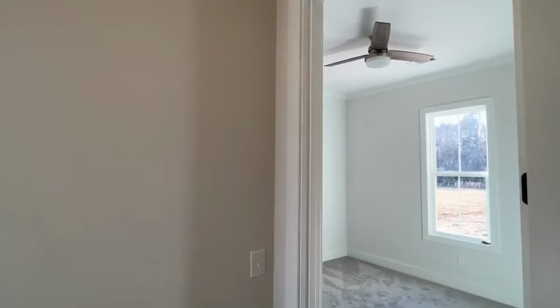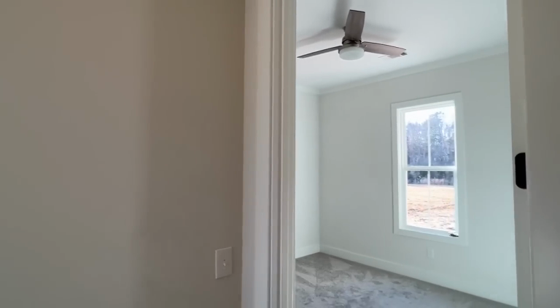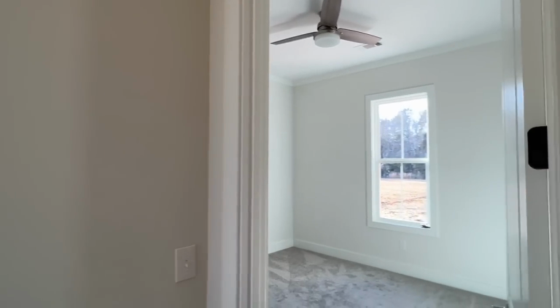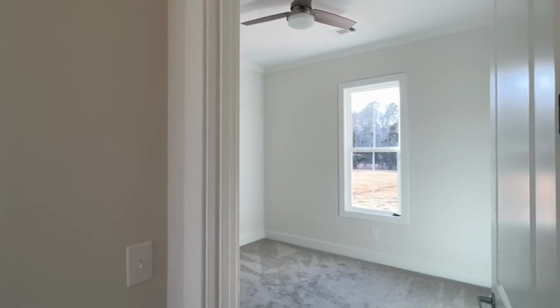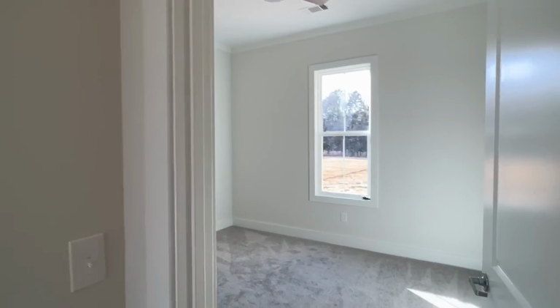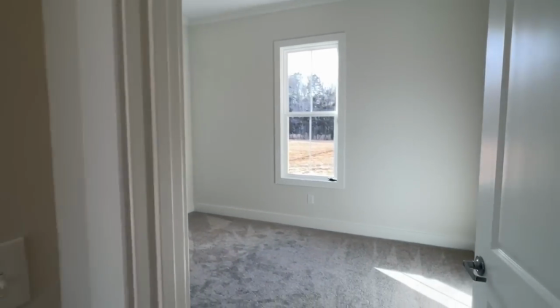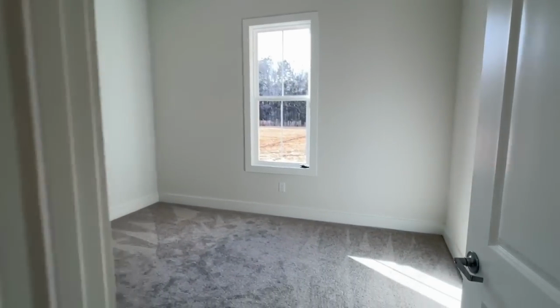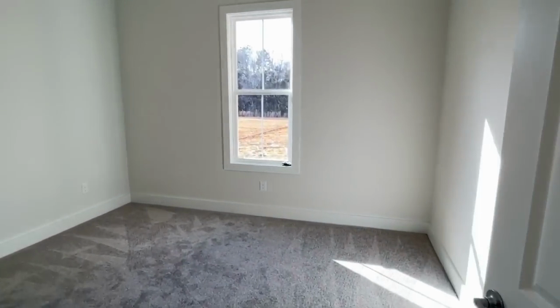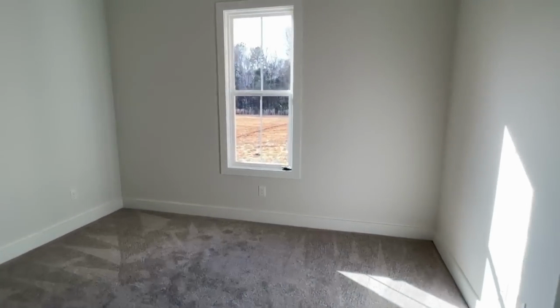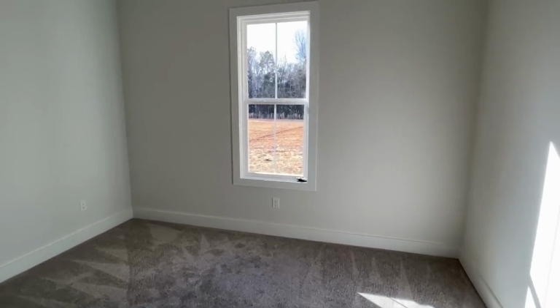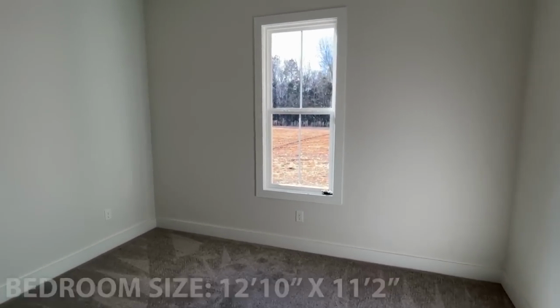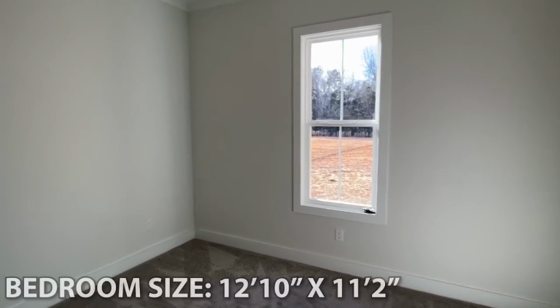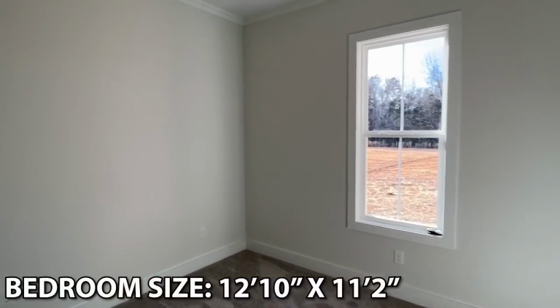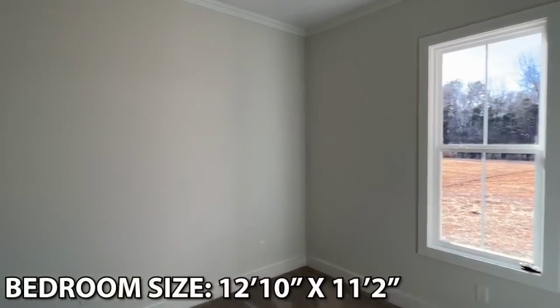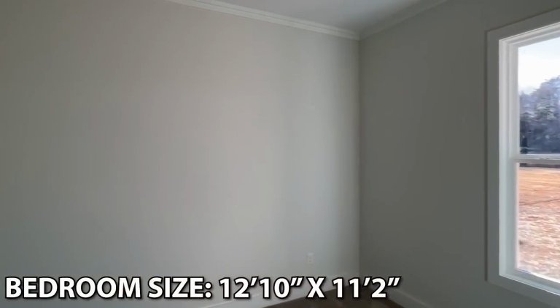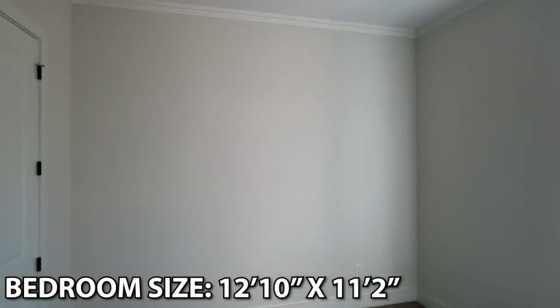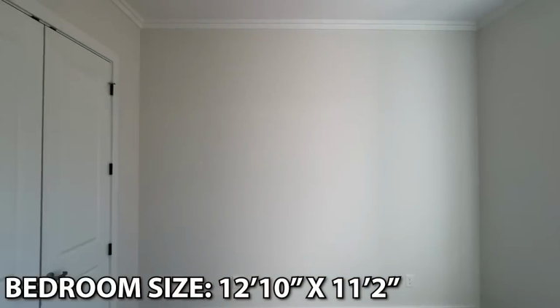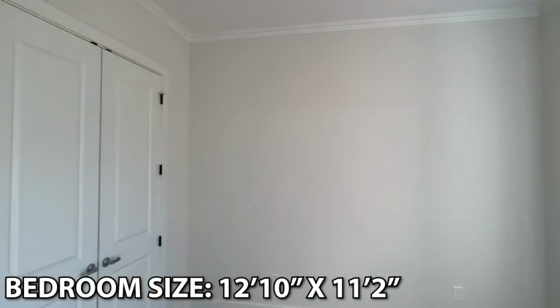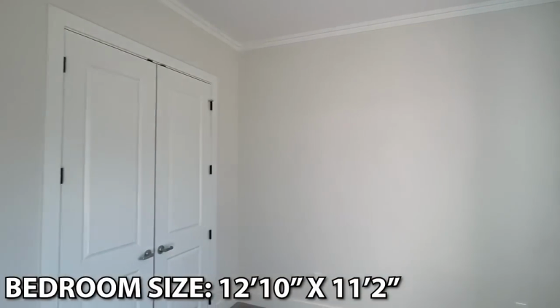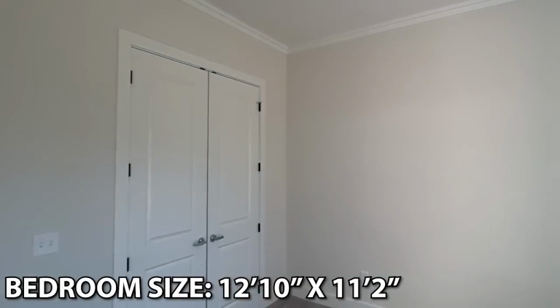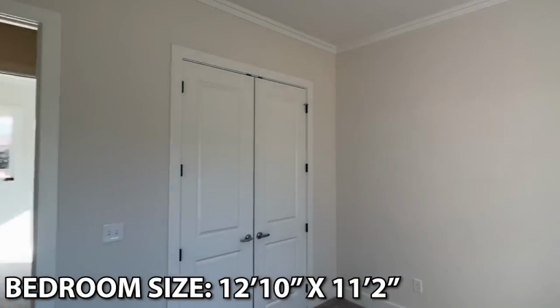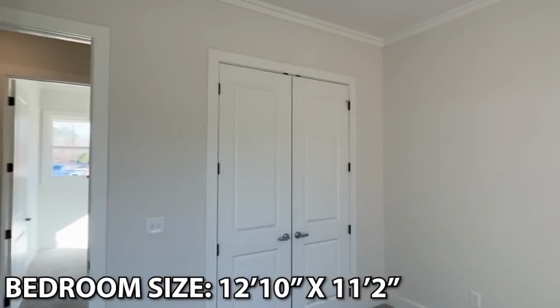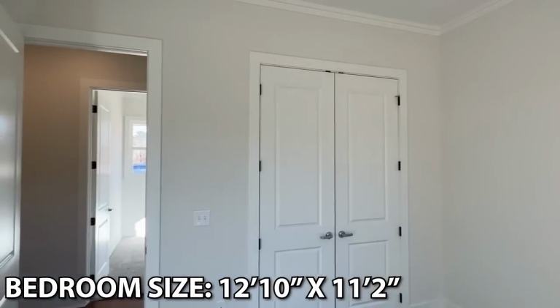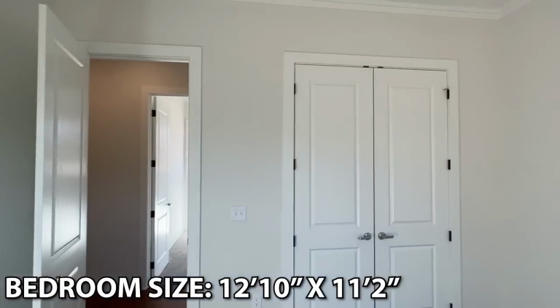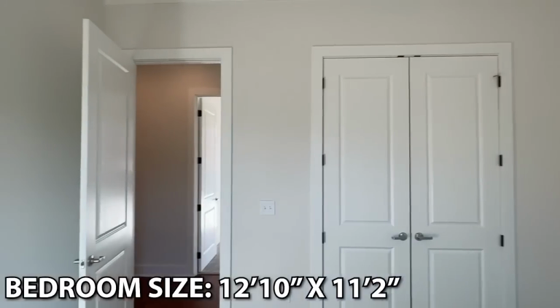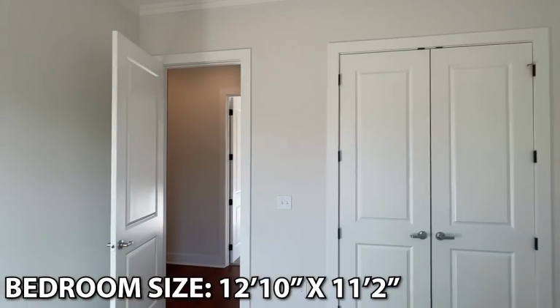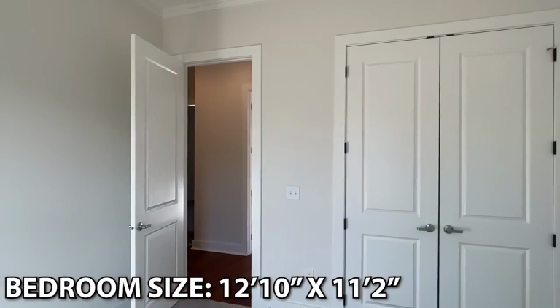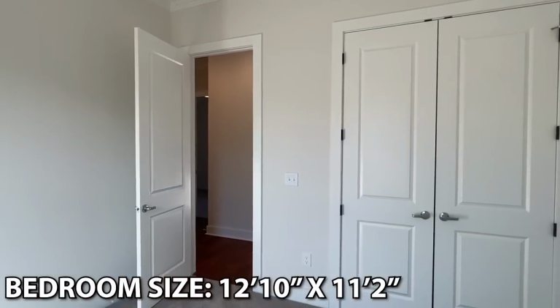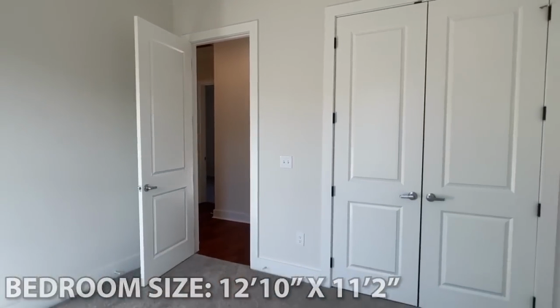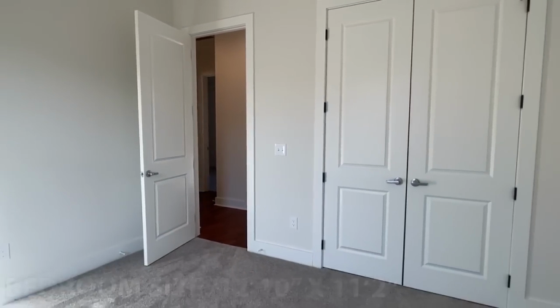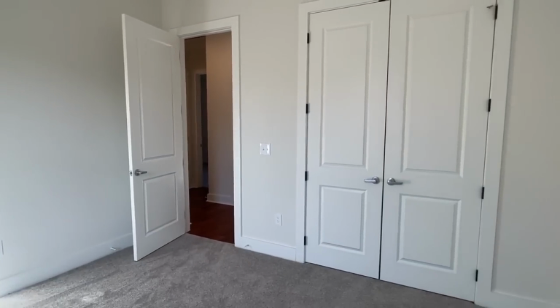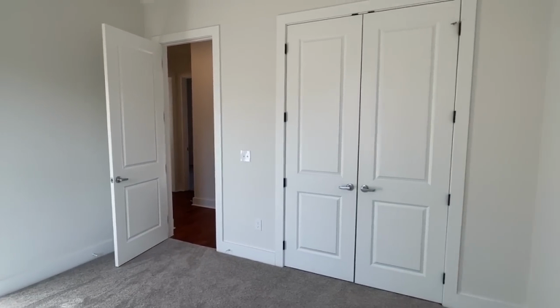As you can see, we've got two more bedrooms back here, so that makes three bedrooms on this end — making this home a four-bedroom, two-and-a-half bath.